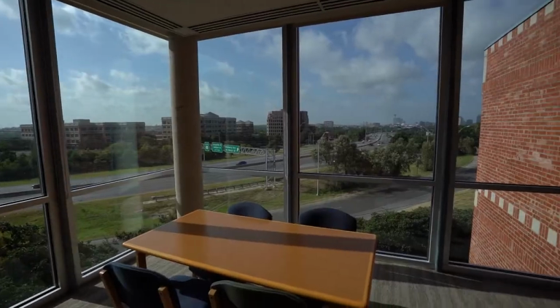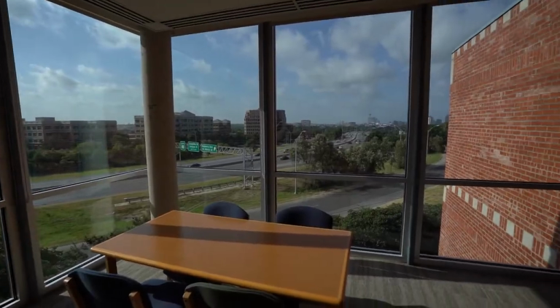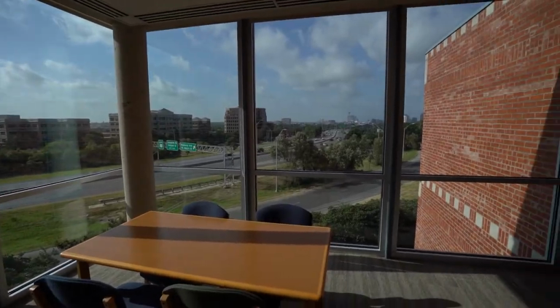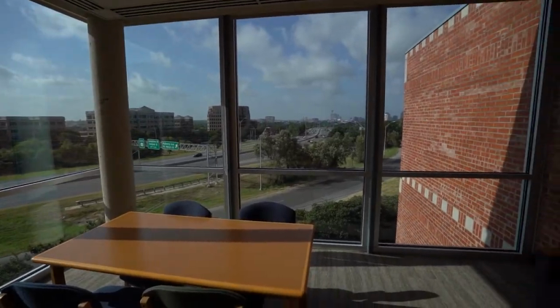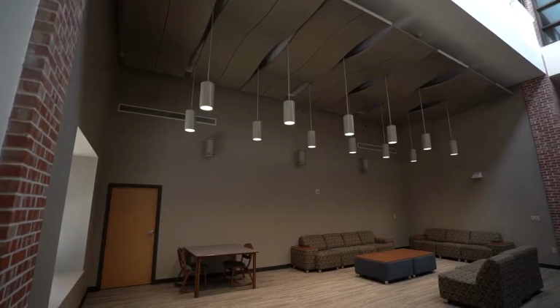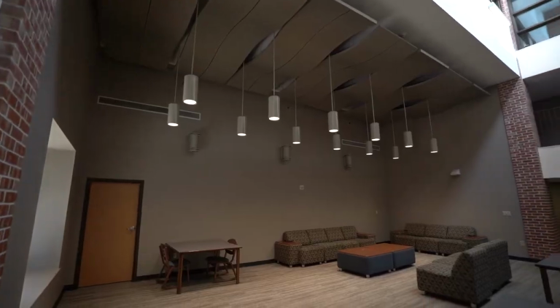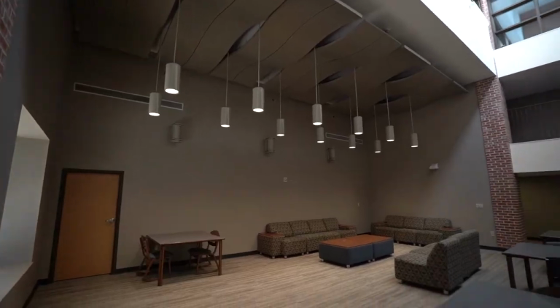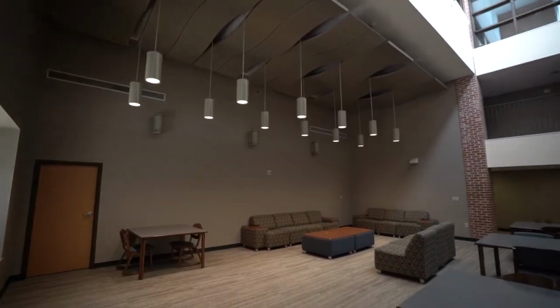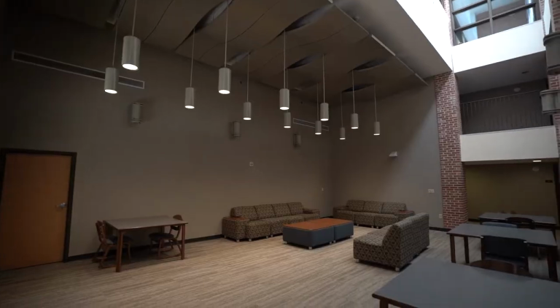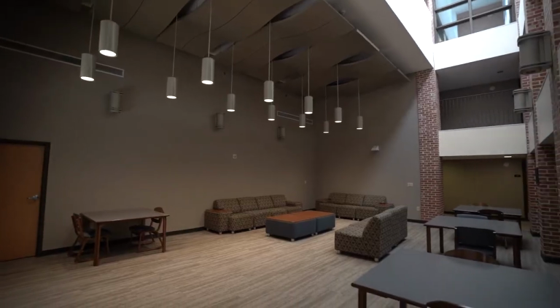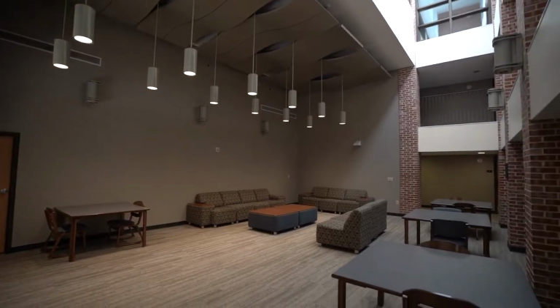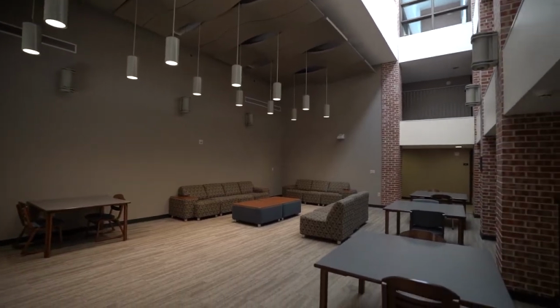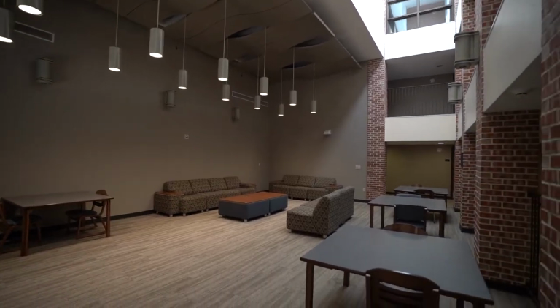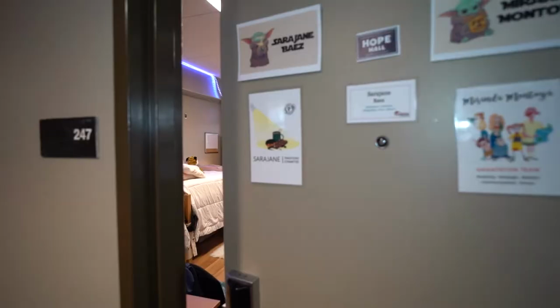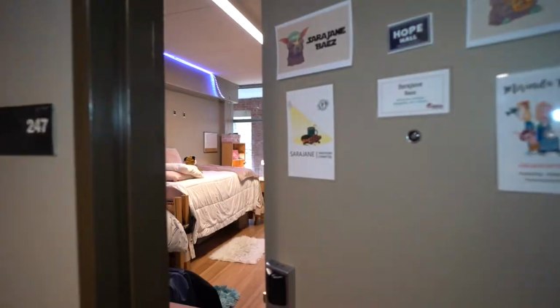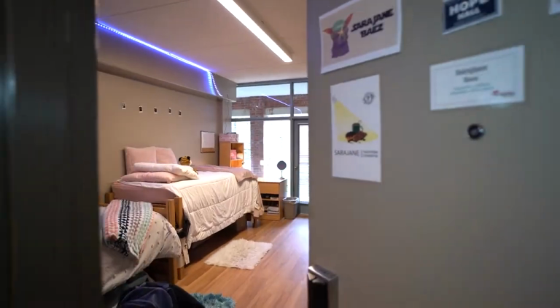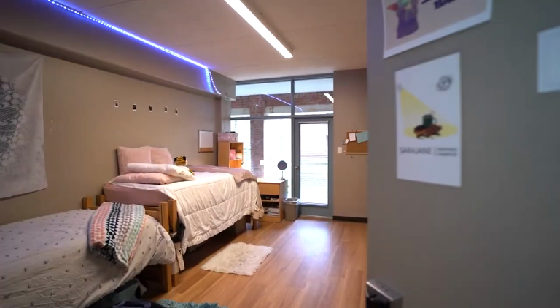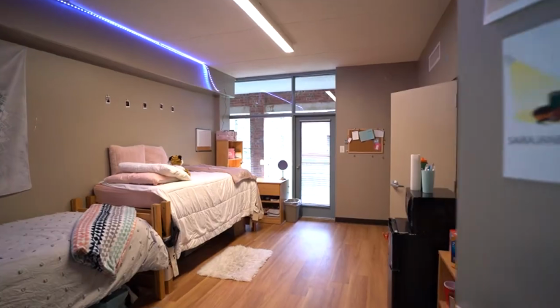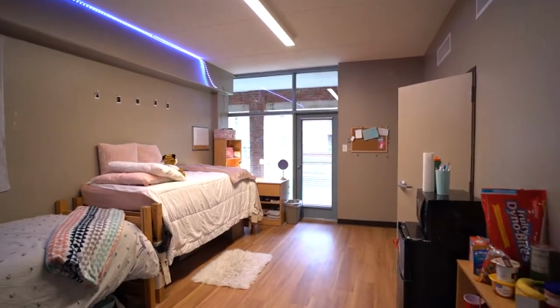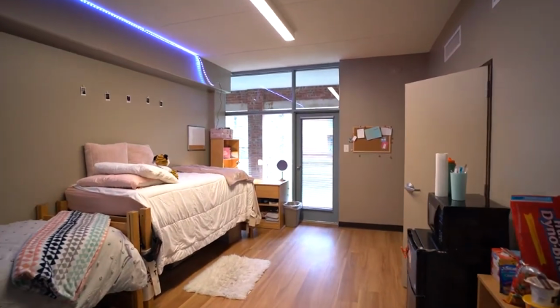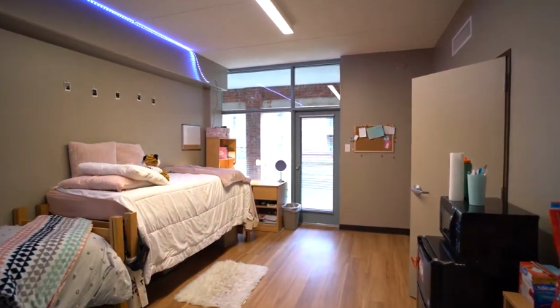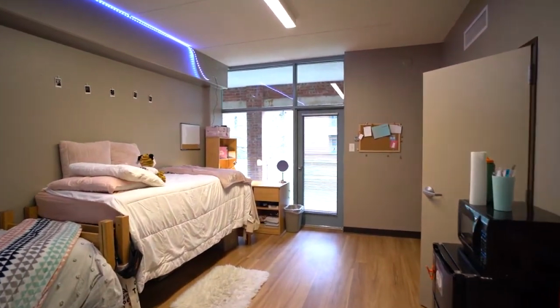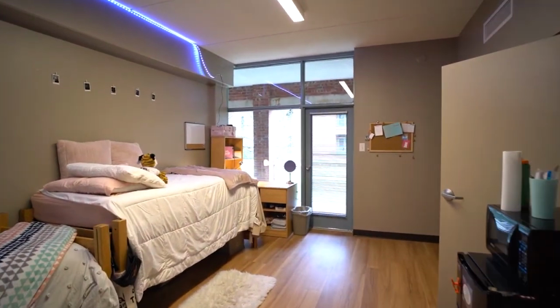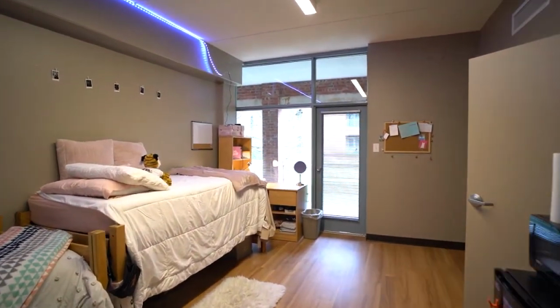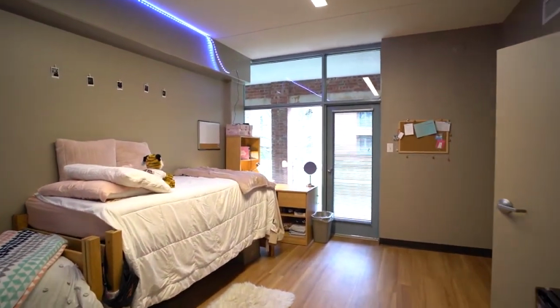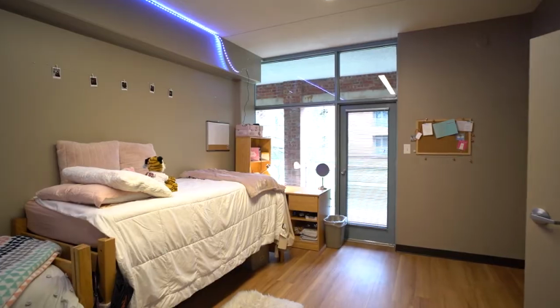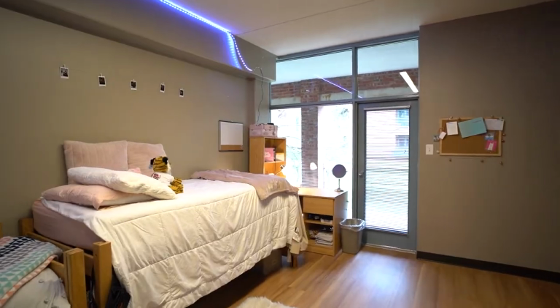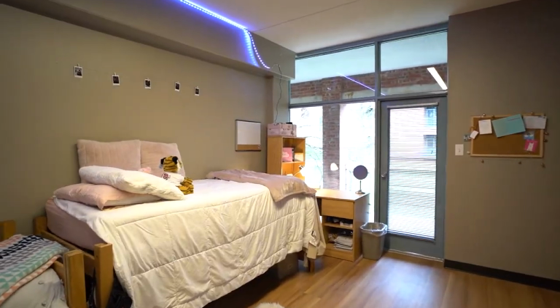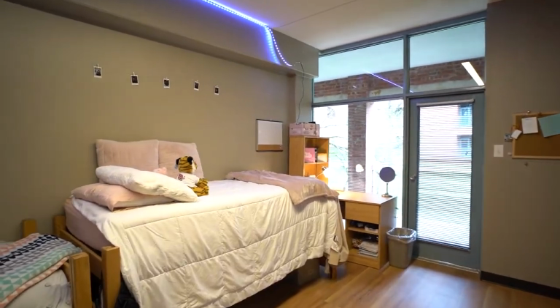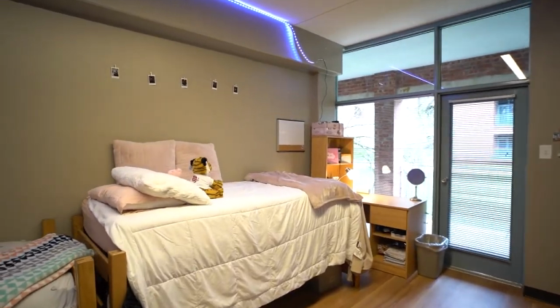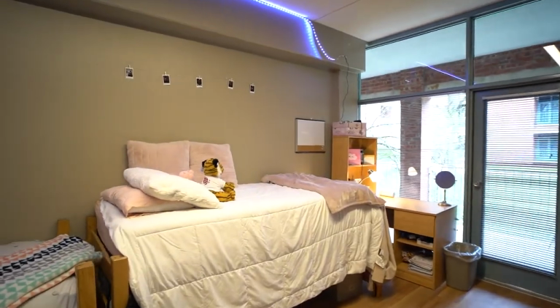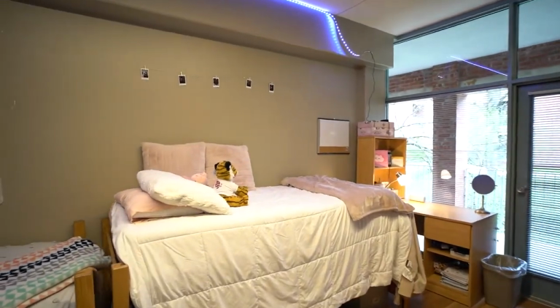McLean Hall is located on the east side of campus near Mabee Dining Hall and recently received several updates including new paint, new carpeting, and ceiling fans.